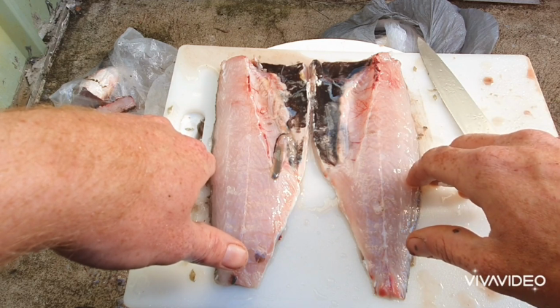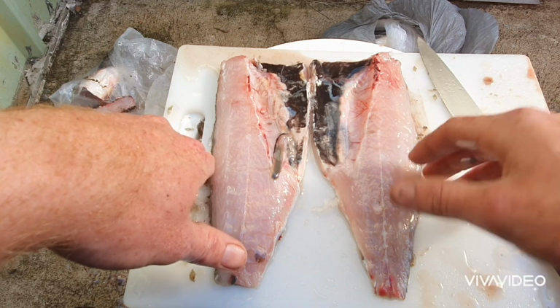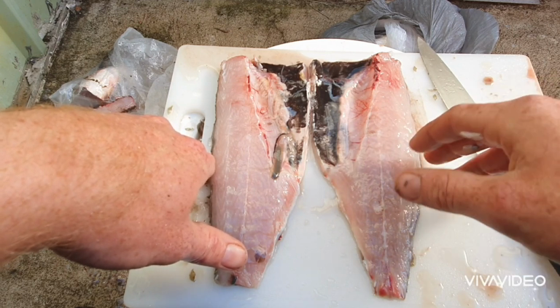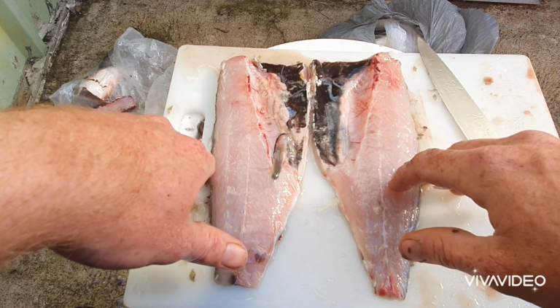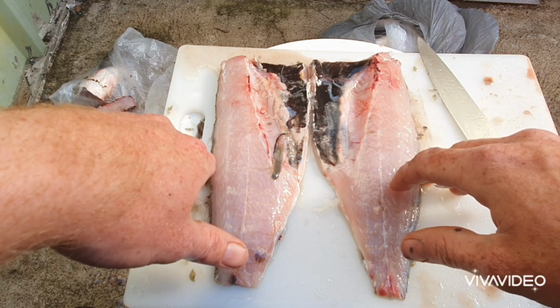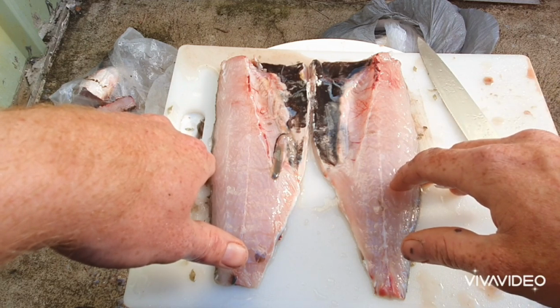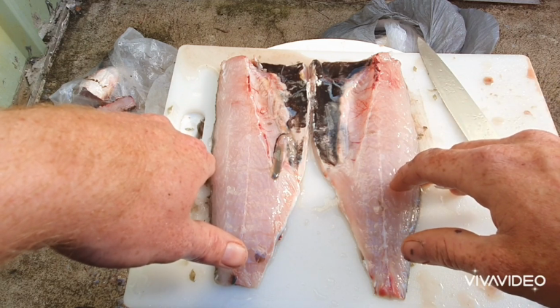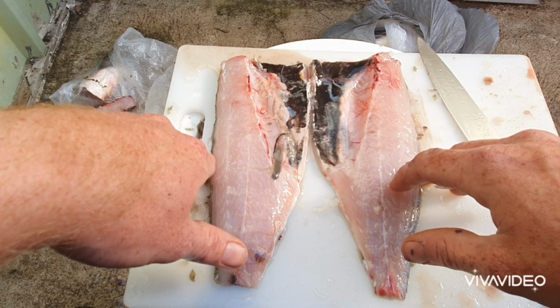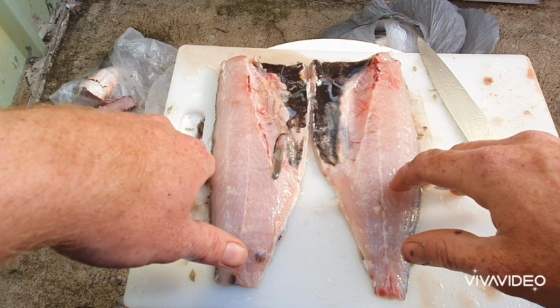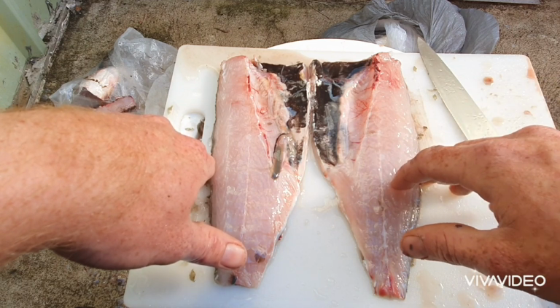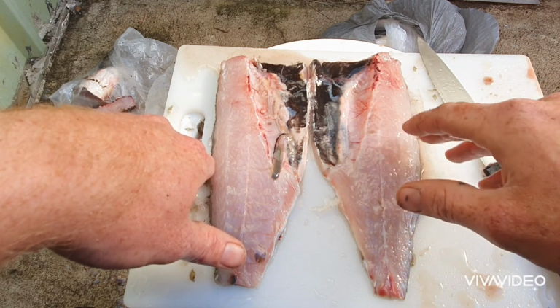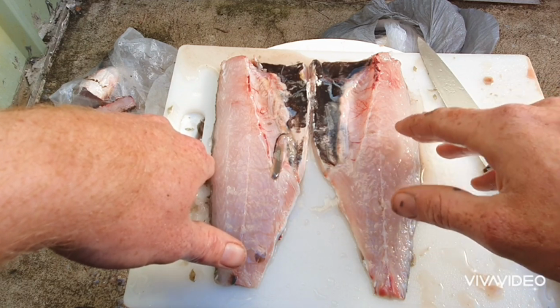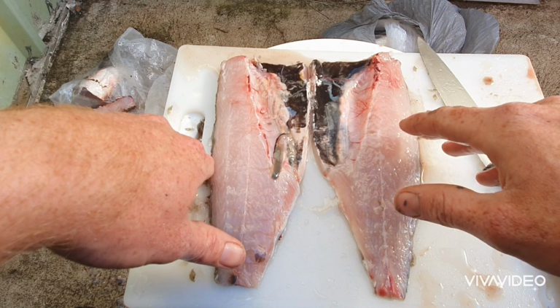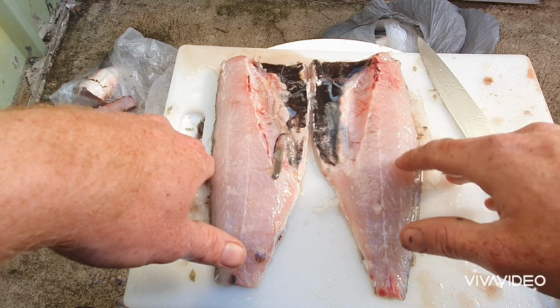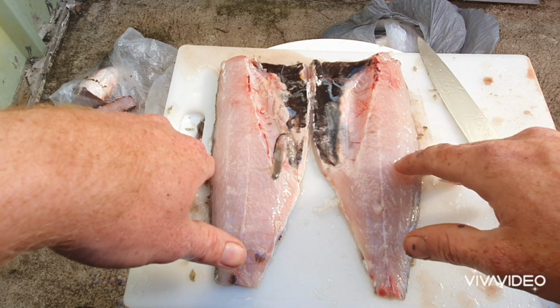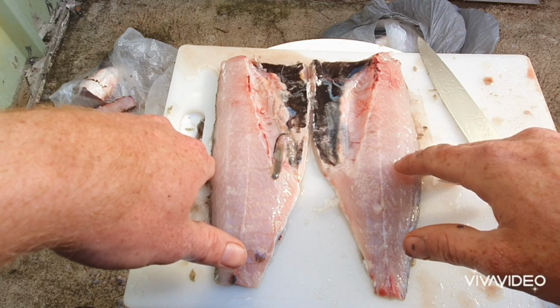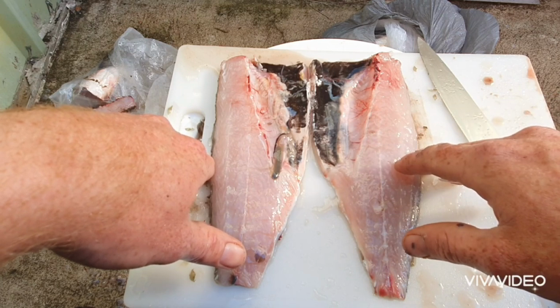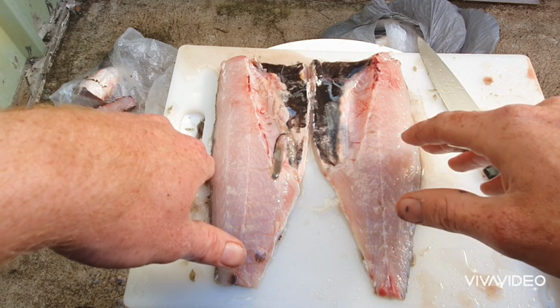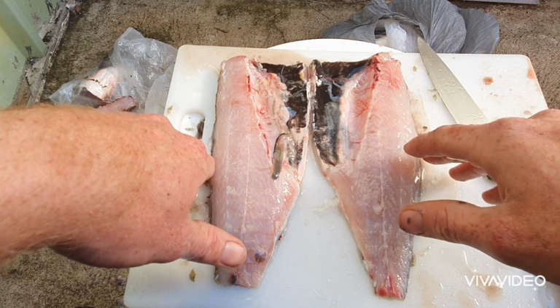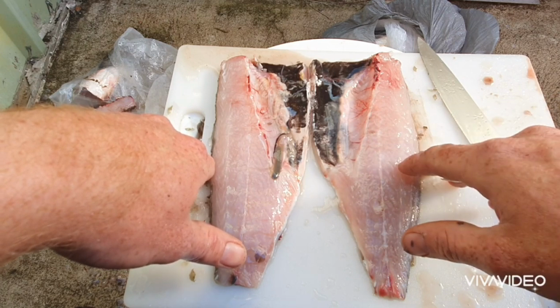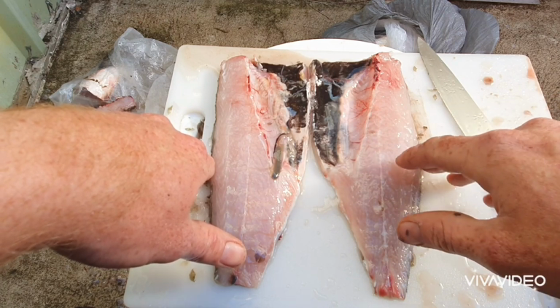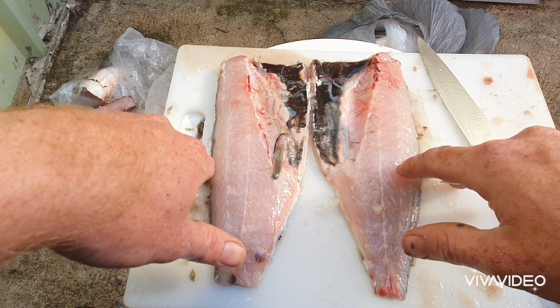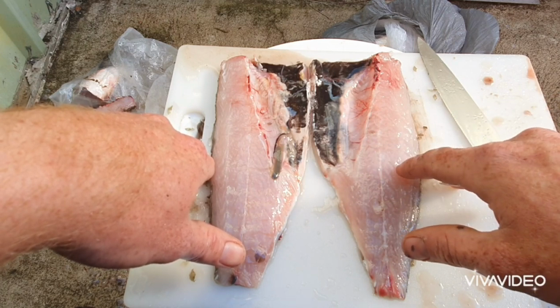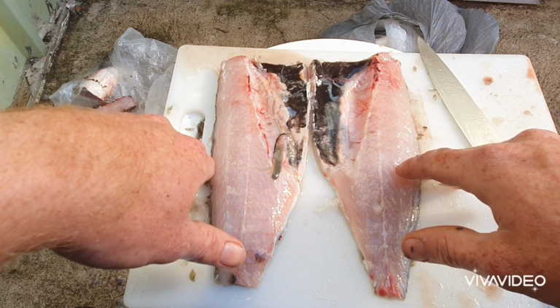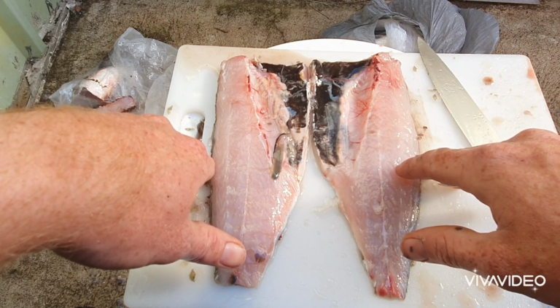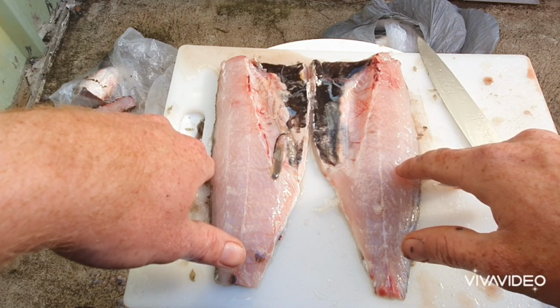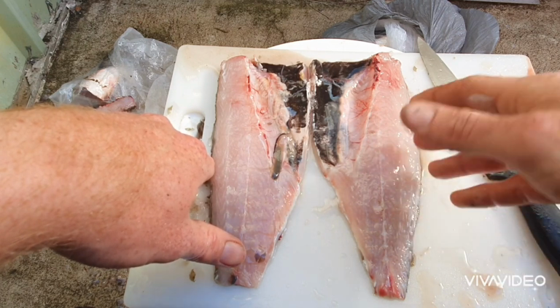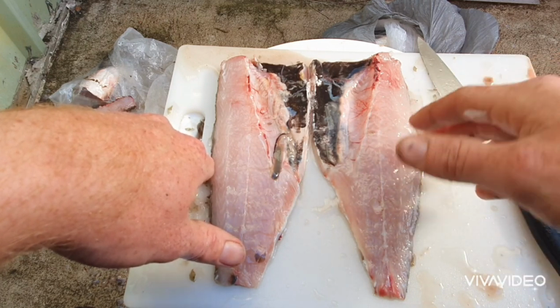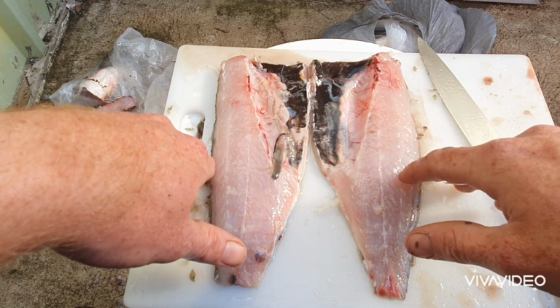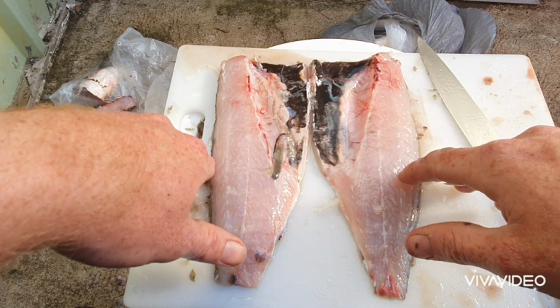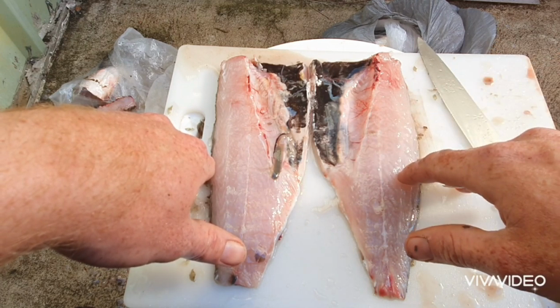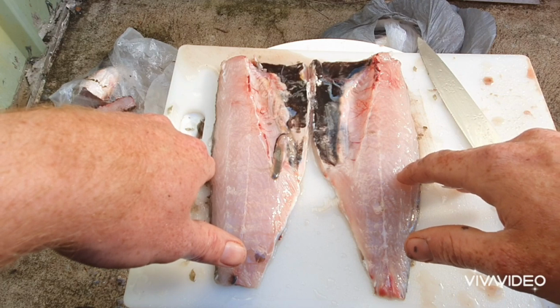In some days I've caught a lot more flathead on mullet strips that were soaked in their own oil than on live poddy mullet.